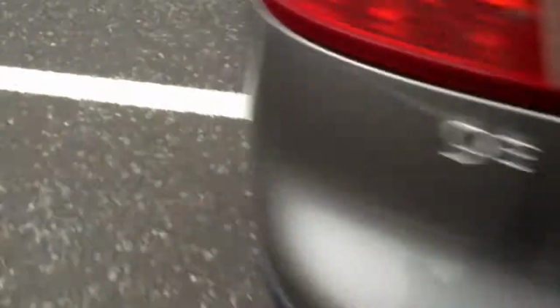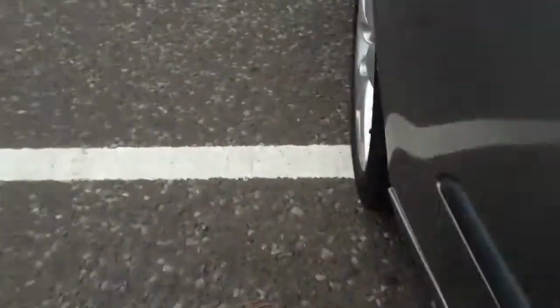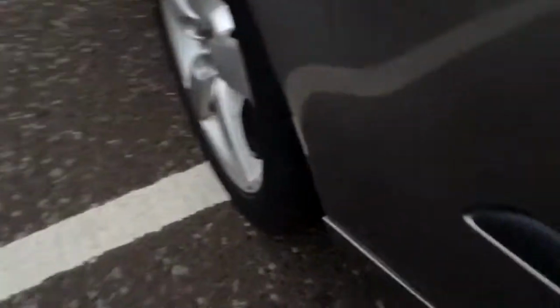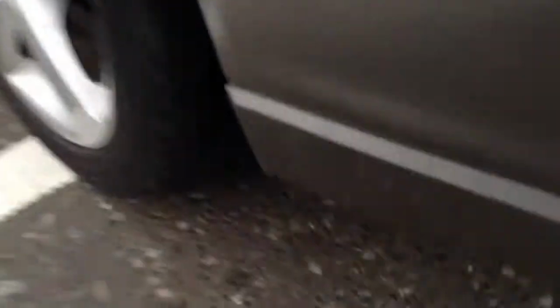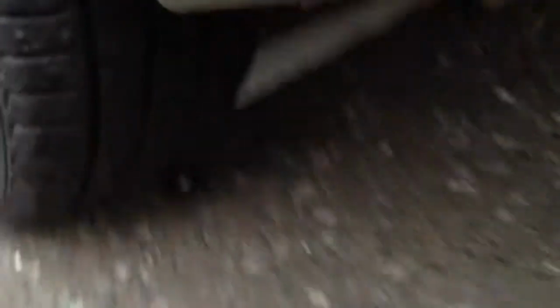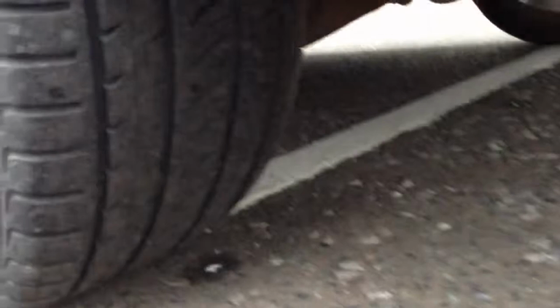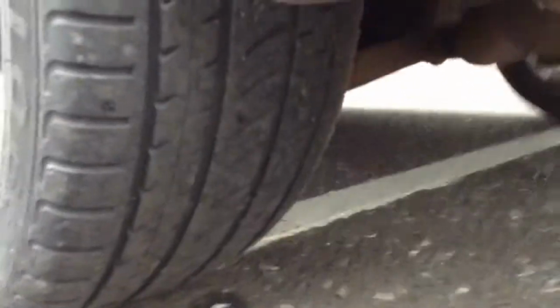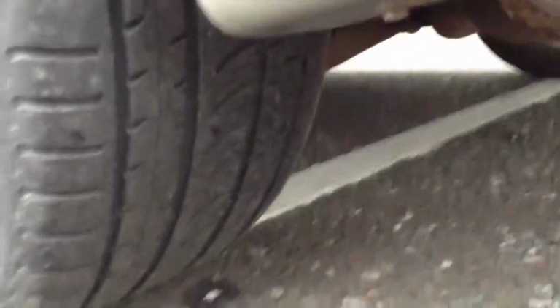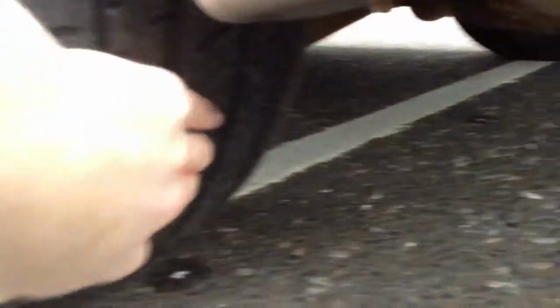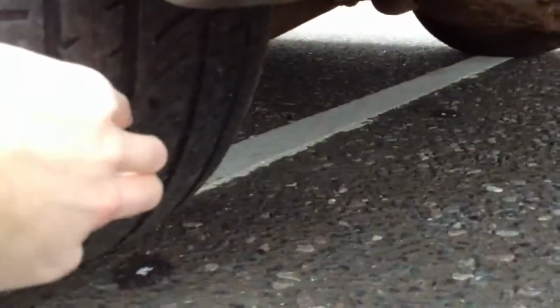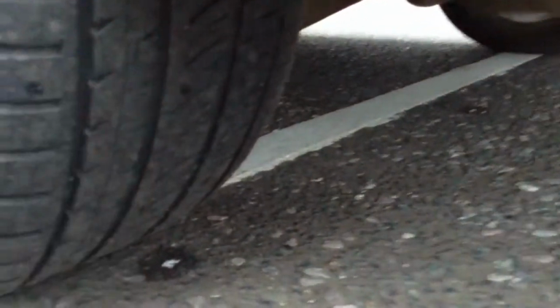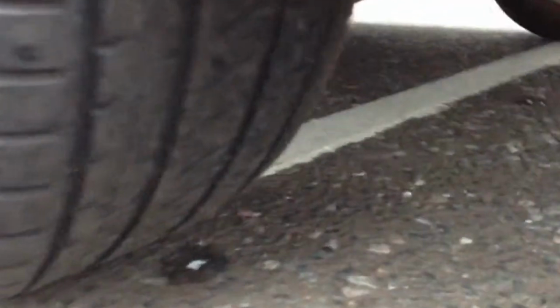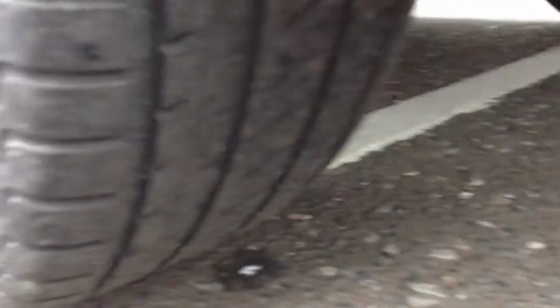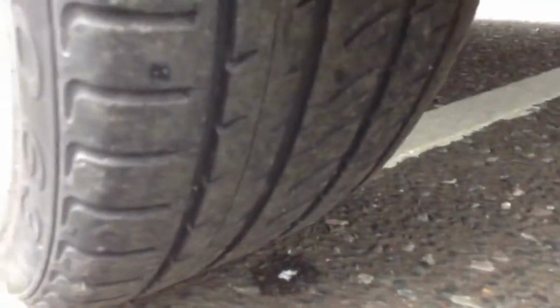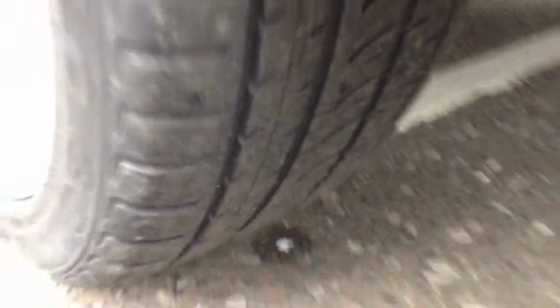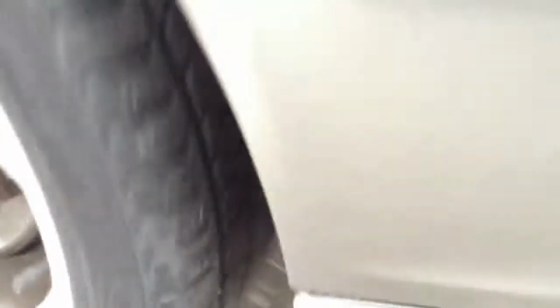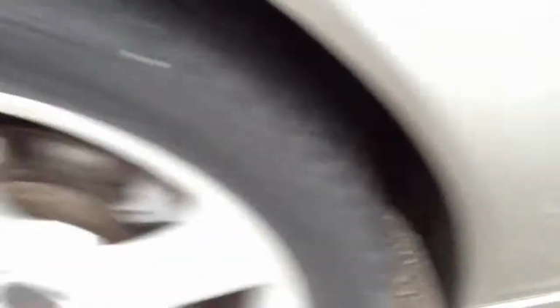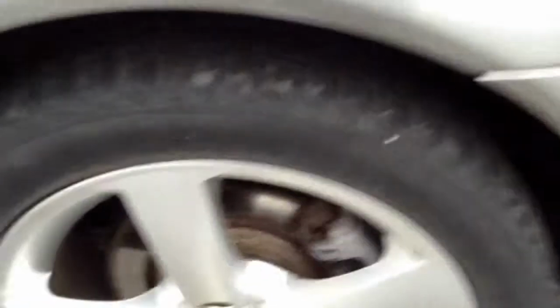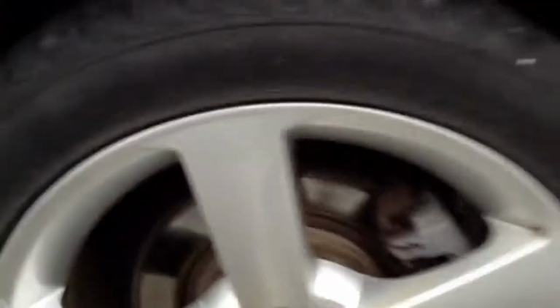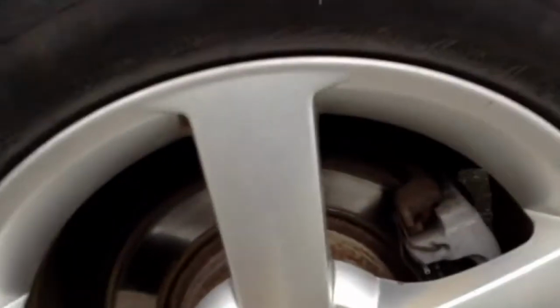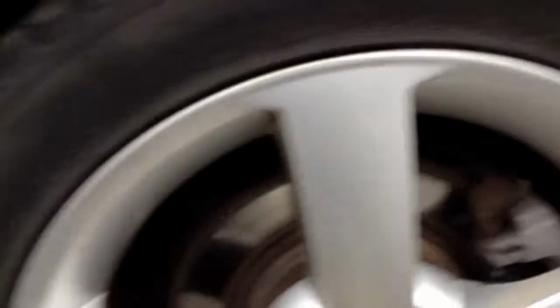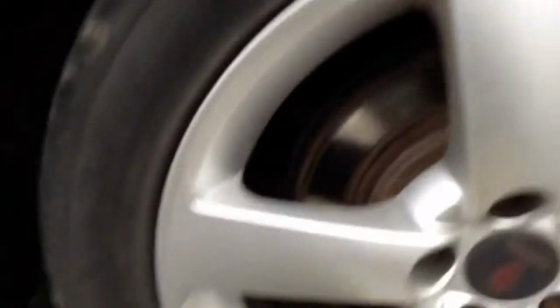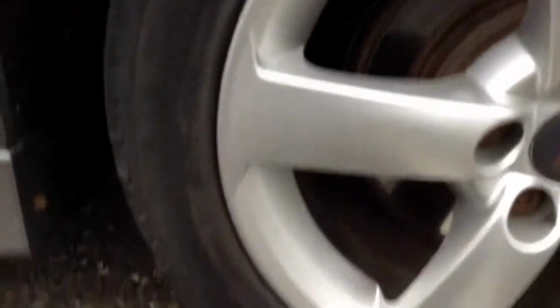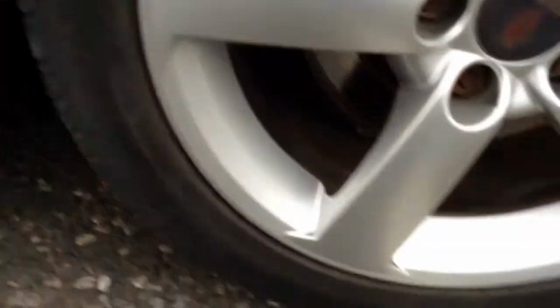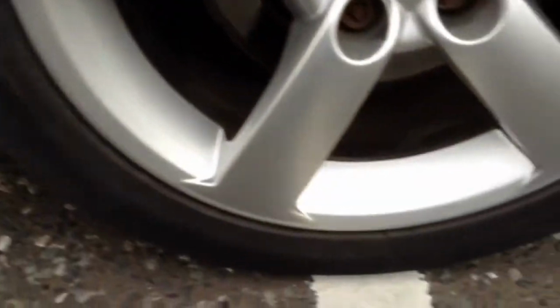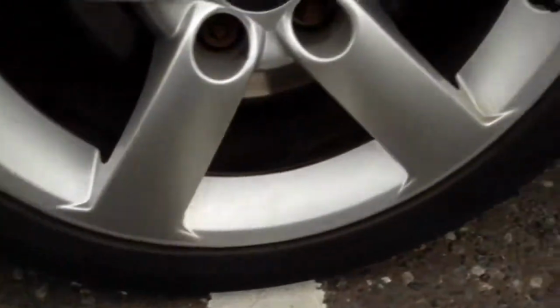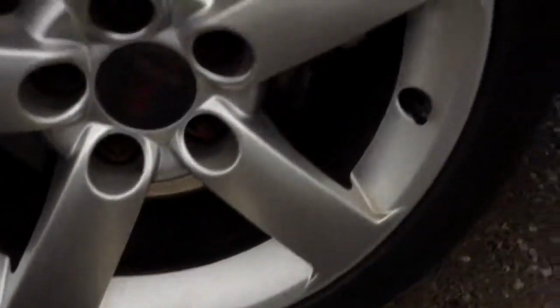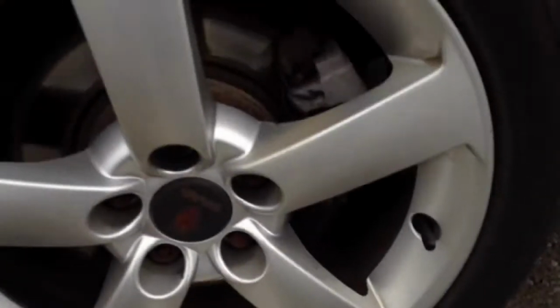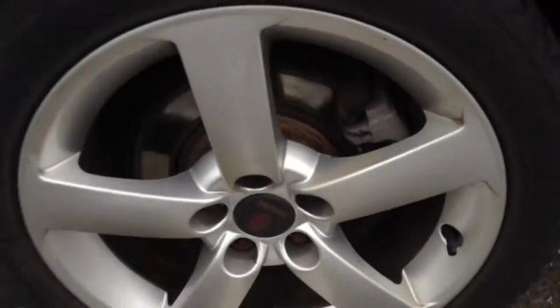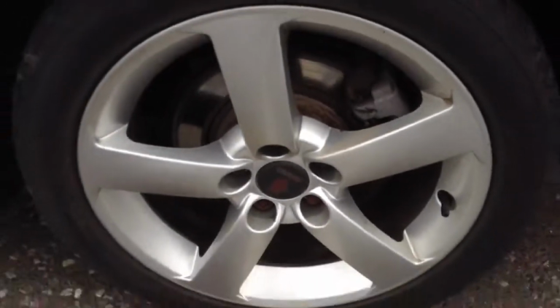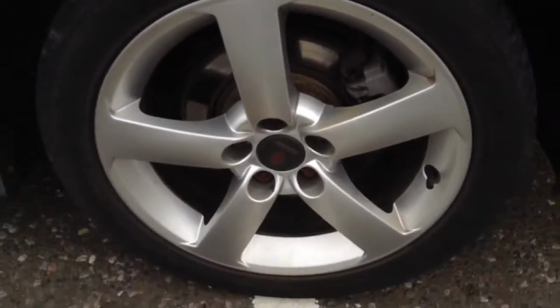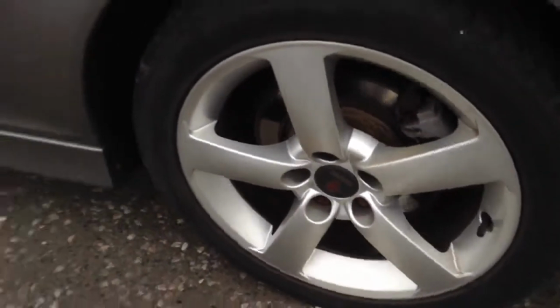Moving to the near side rear tyre, we're looking at around 3-4mm of tread. Near side rear alloy — lovely condition, no curbing or scuff marks there.